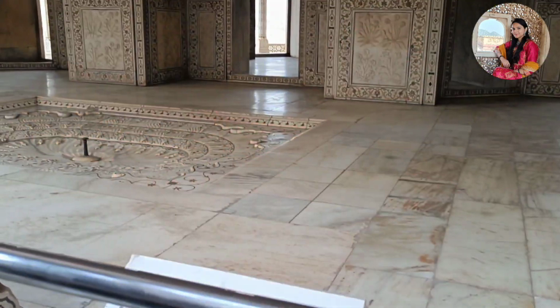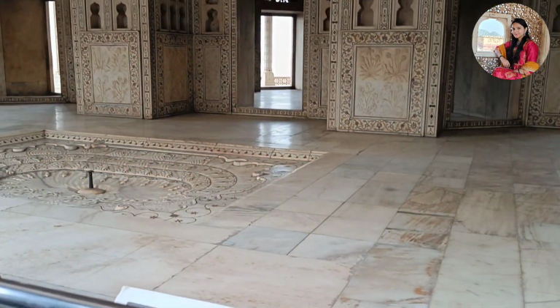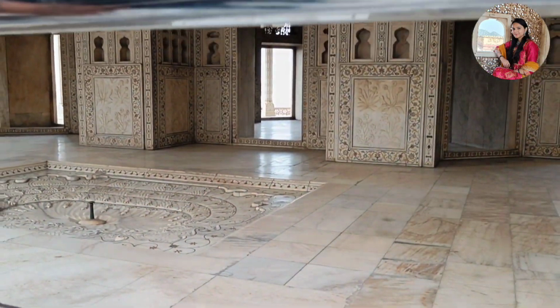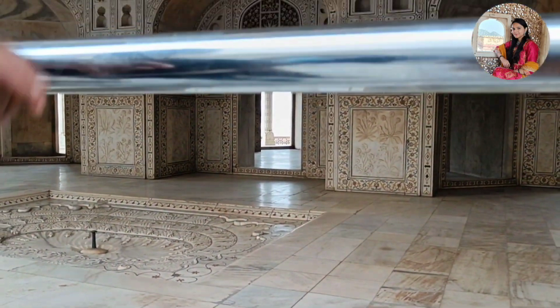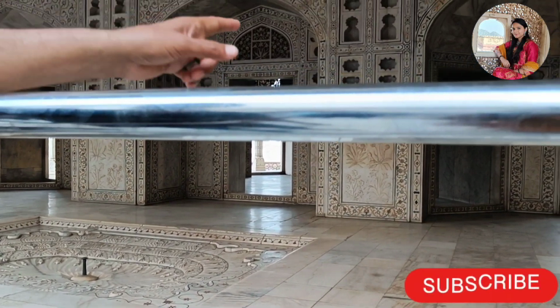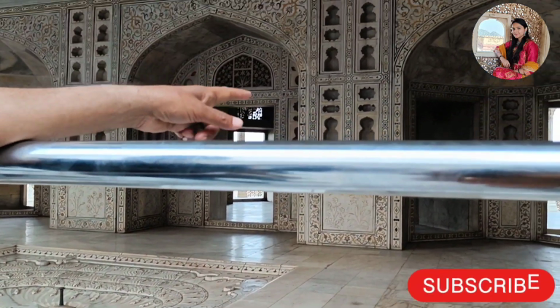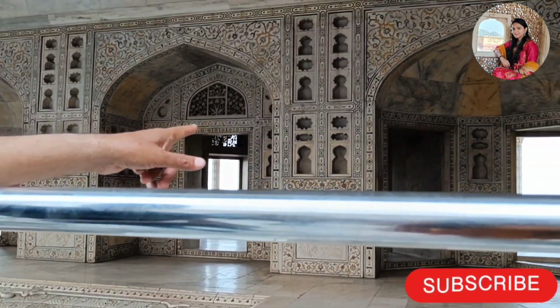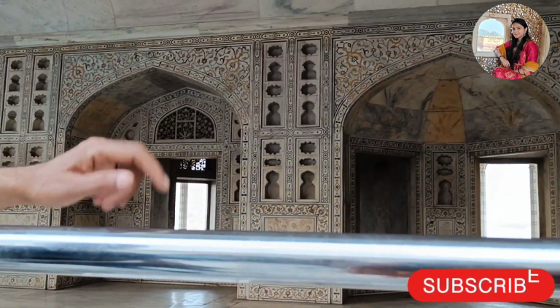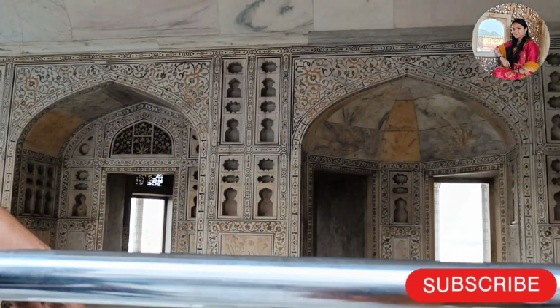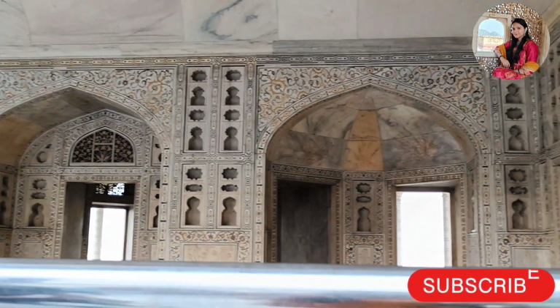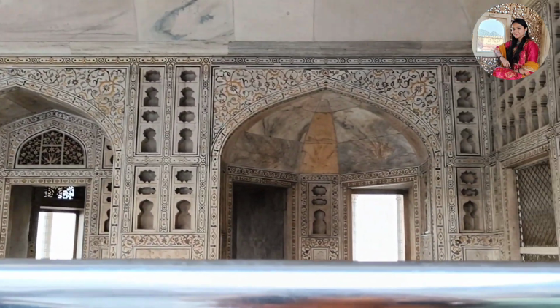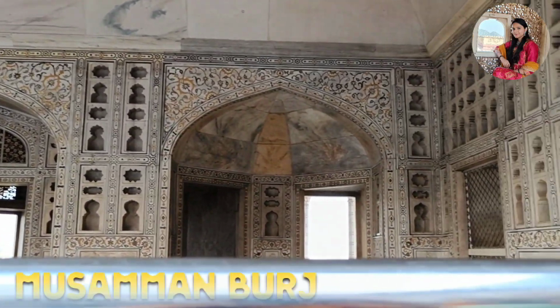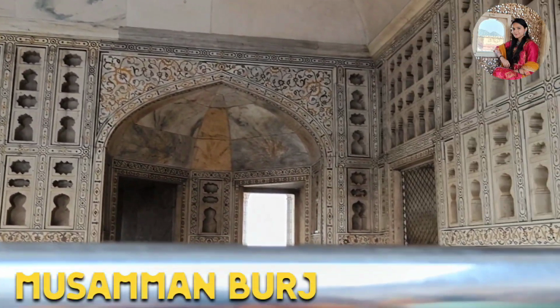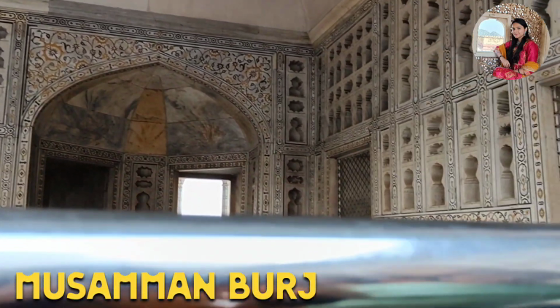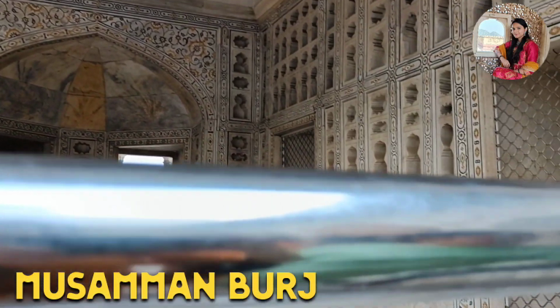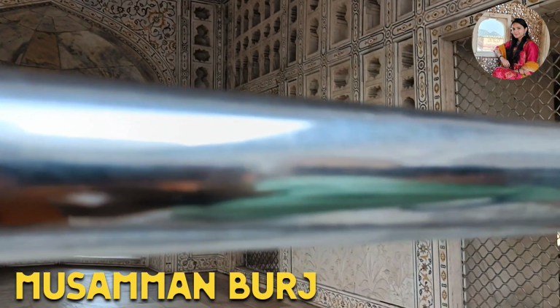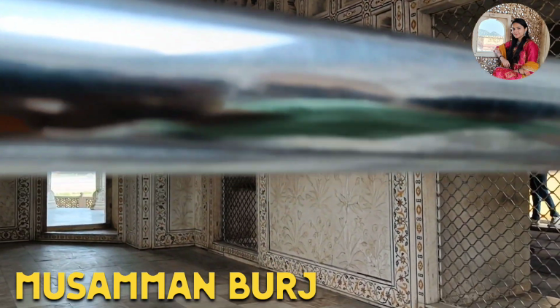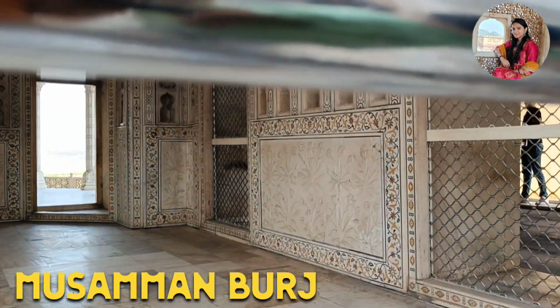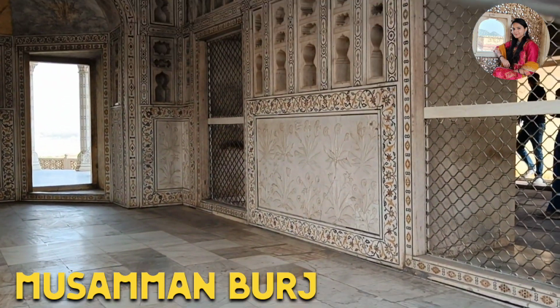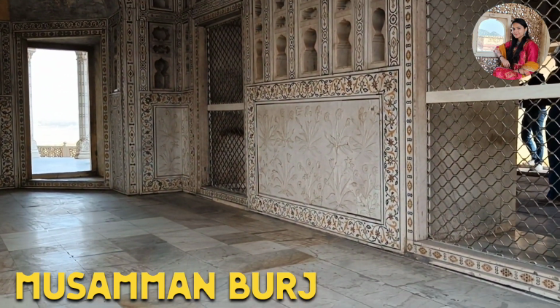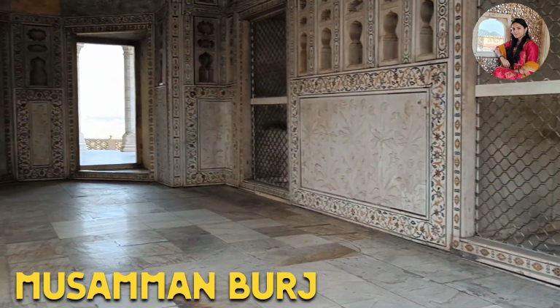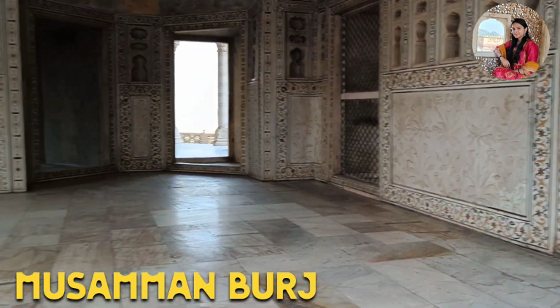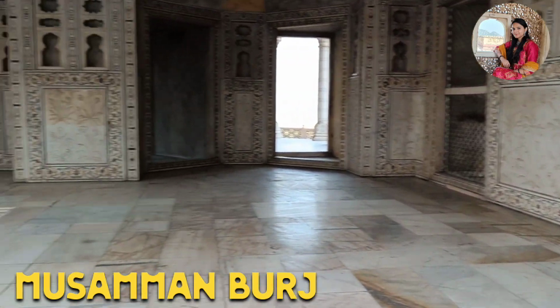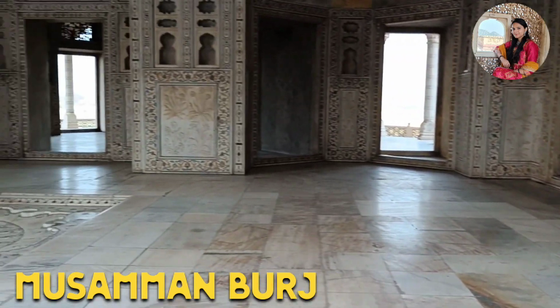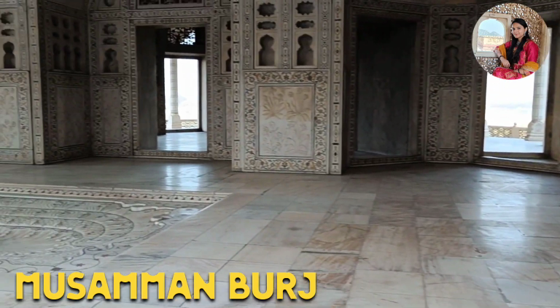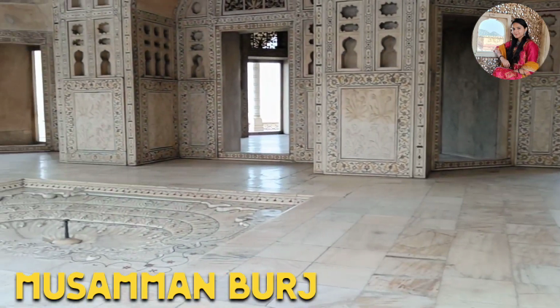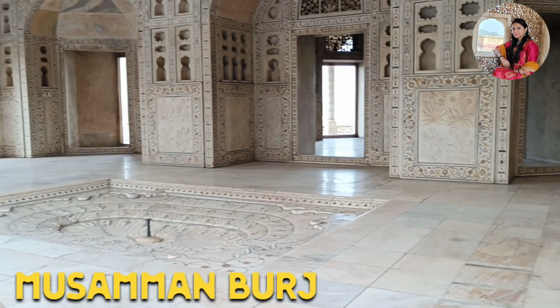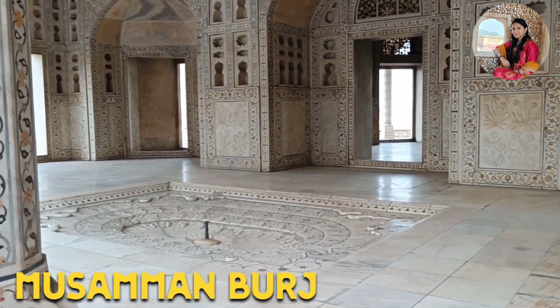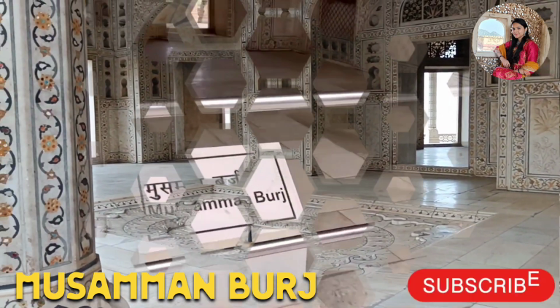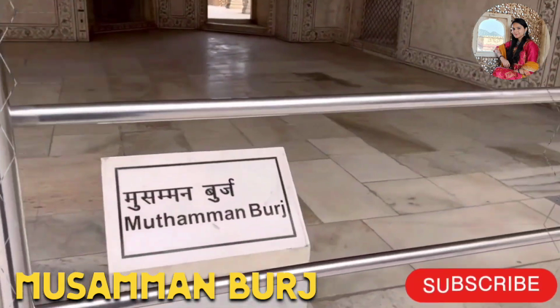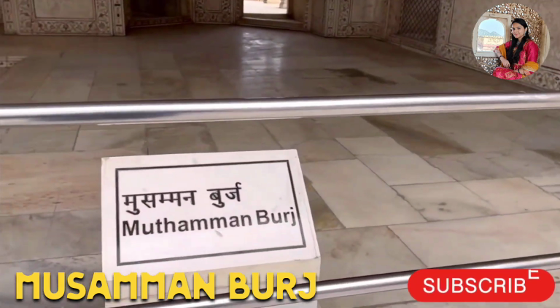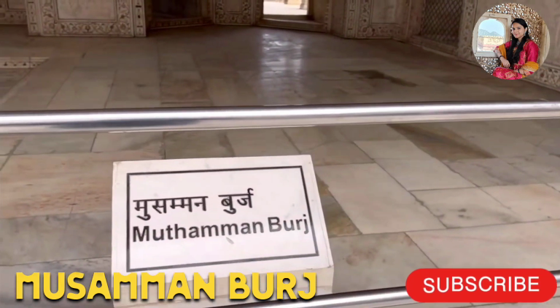शीश महल की बाद आगे बना हुआ यह है मुसम्मन बुर्ज, जिसमें औरंगज़ेब ने शाहजहां को आठ साल तक नज़रबंद करके रखा था। इस महल को दुनिया की सबसे खूबसूरत जेल भी कहा जाता है।